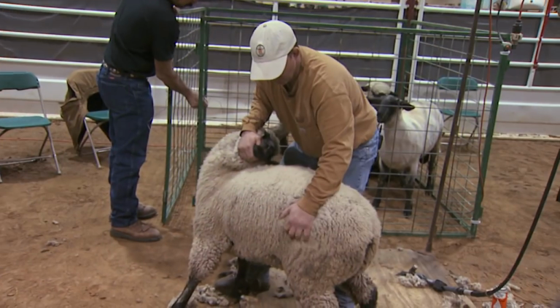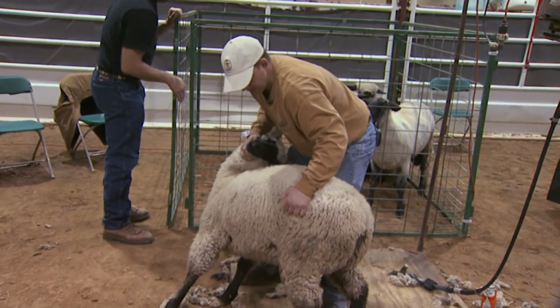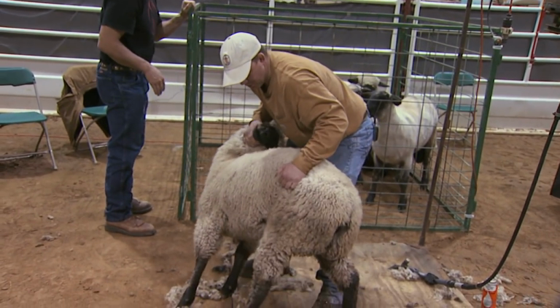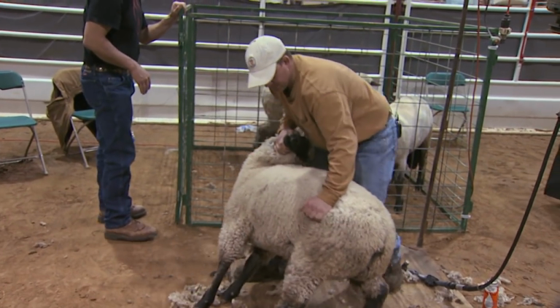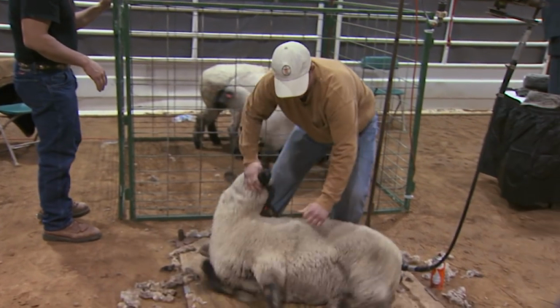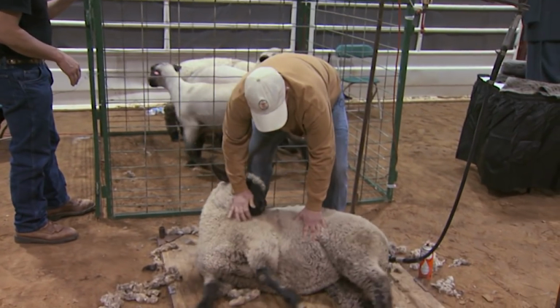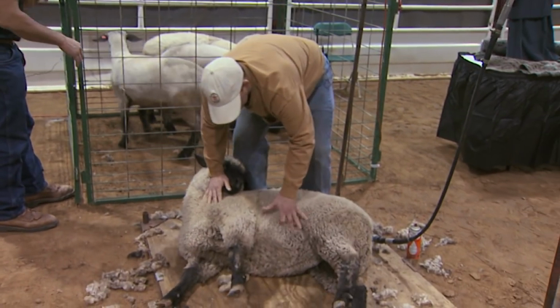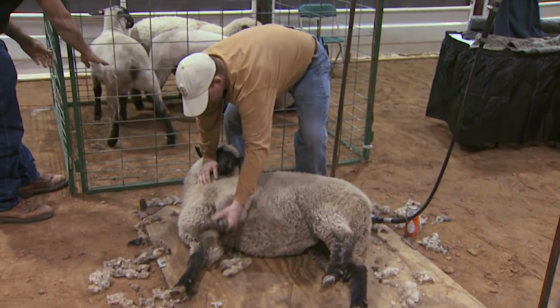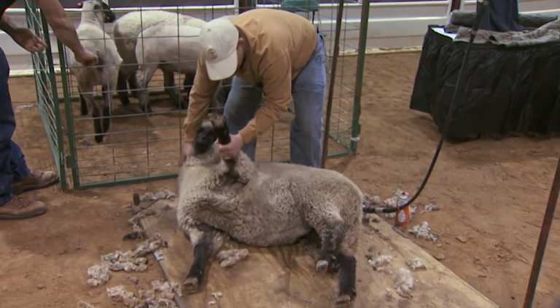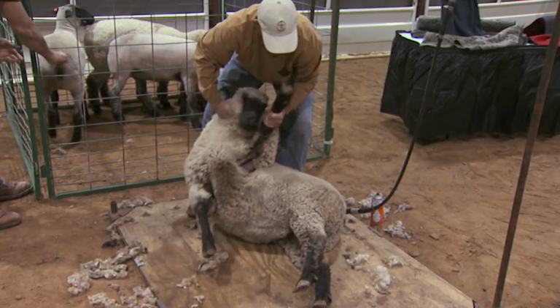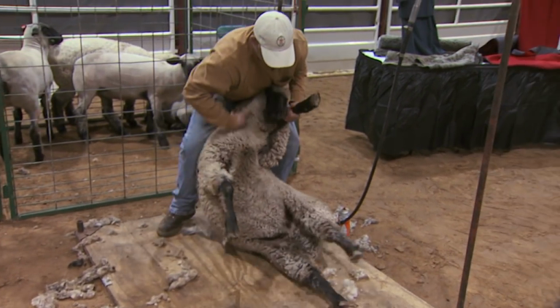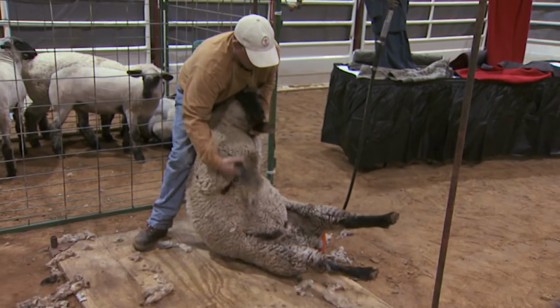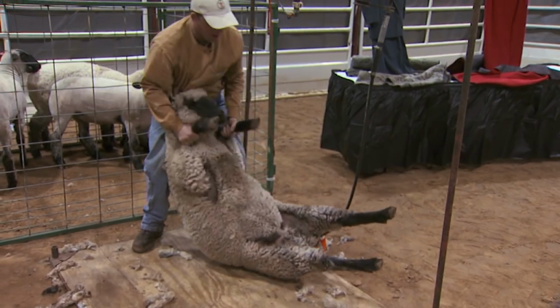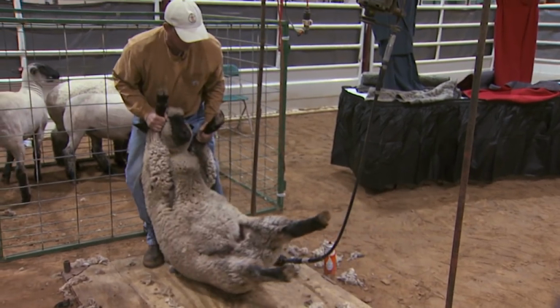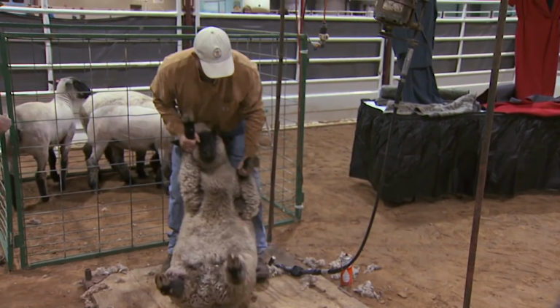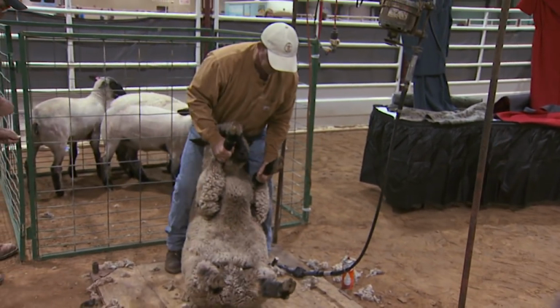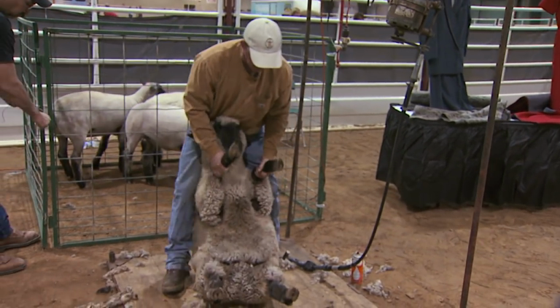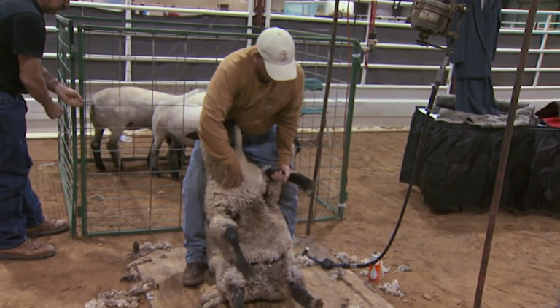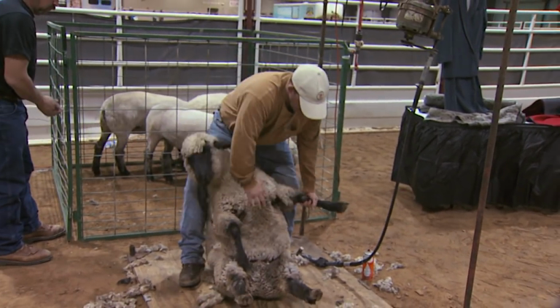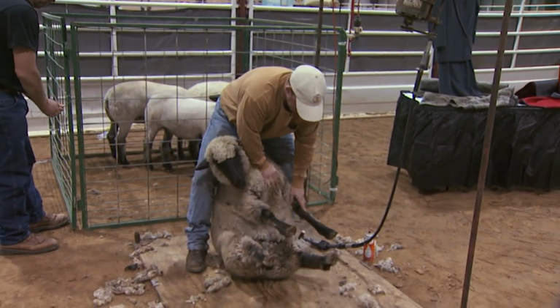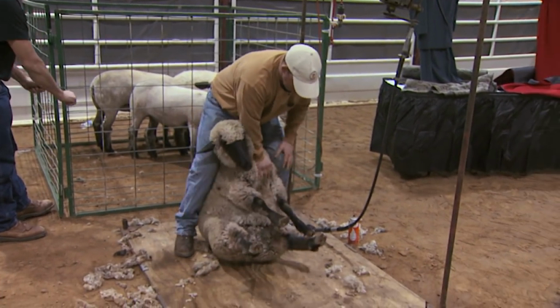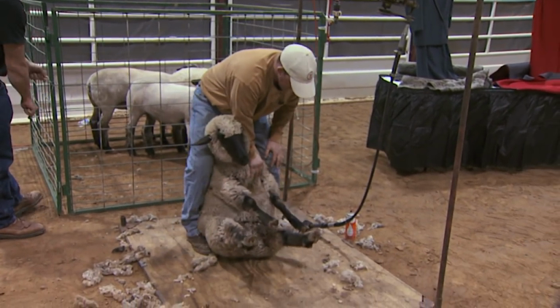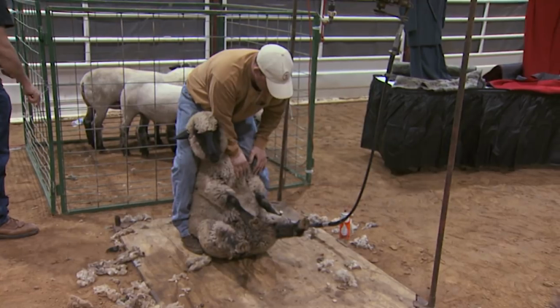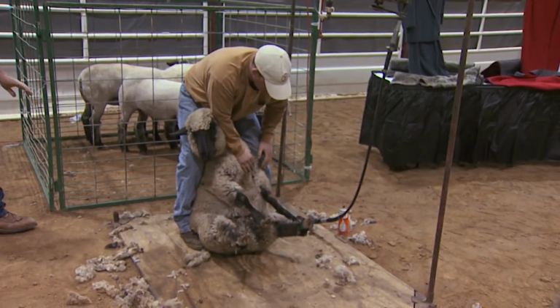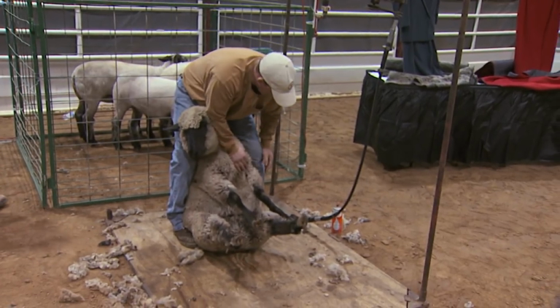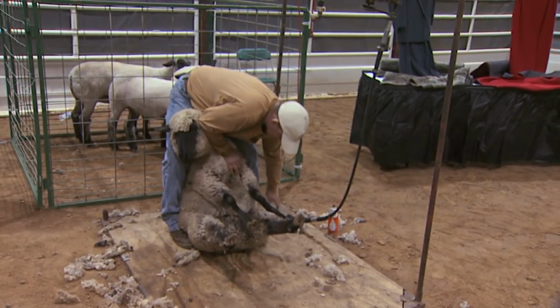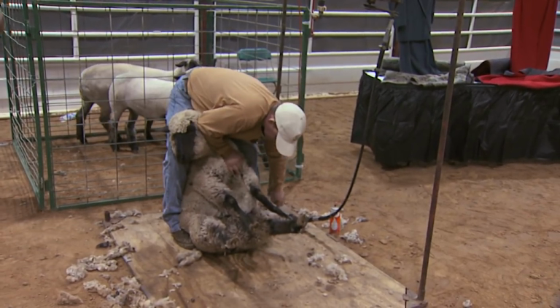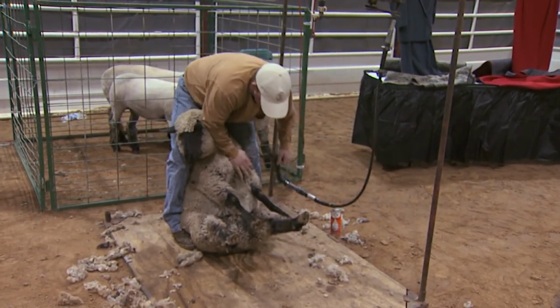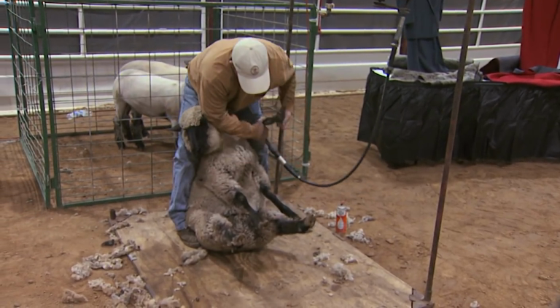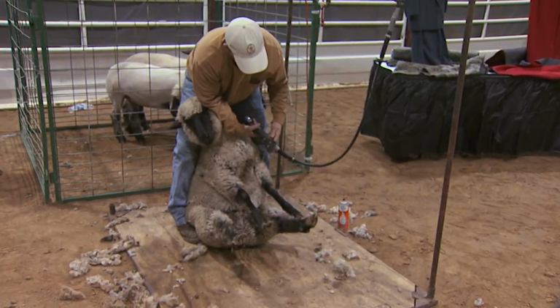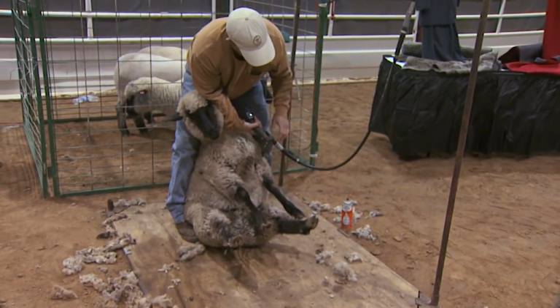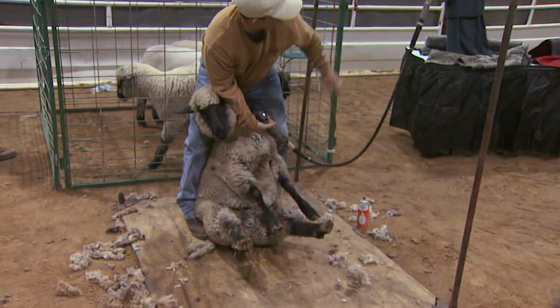When you put the animal down, just twist the neck — it doesn't hurt it — and you're going to set it on its bottom first. I'm using my toes and knees to keep the lamb in position right here.